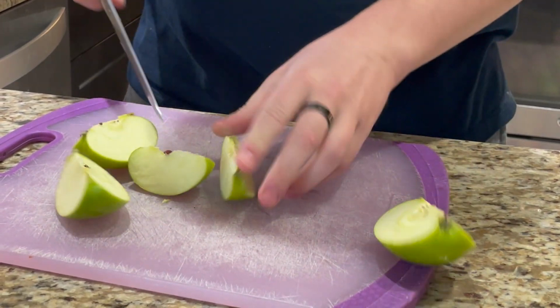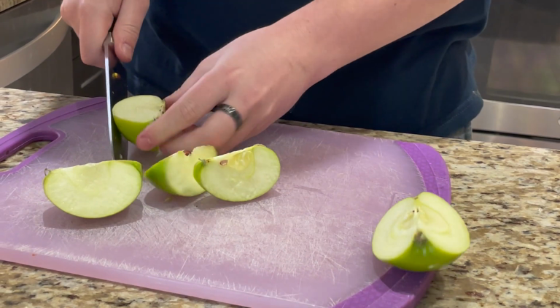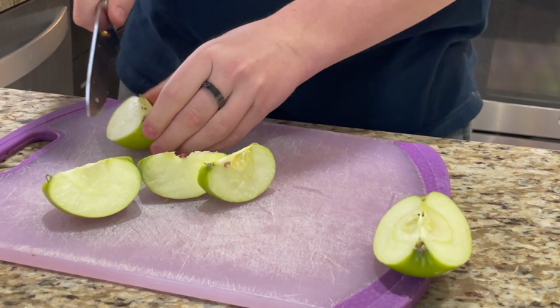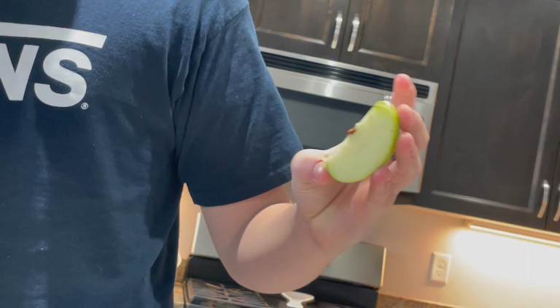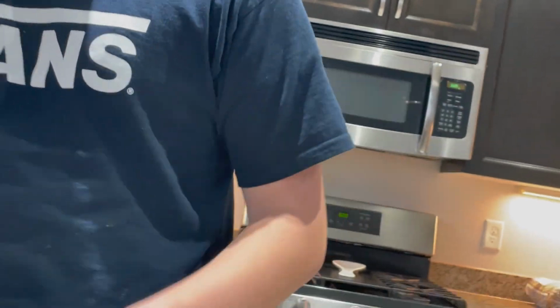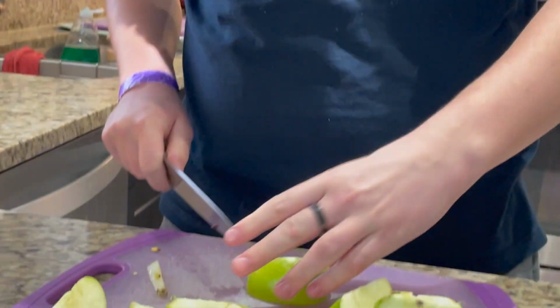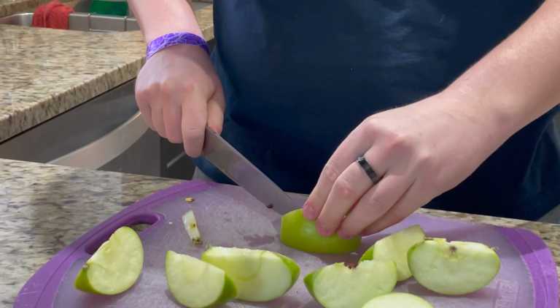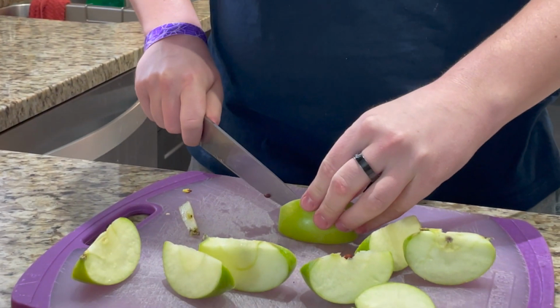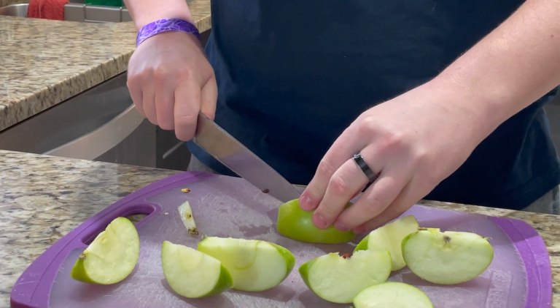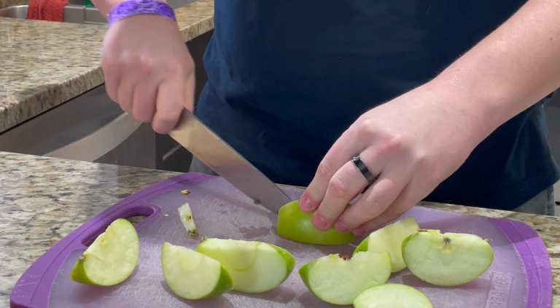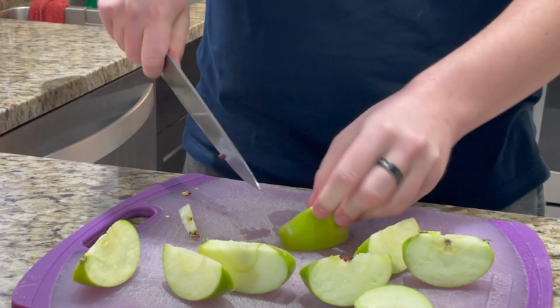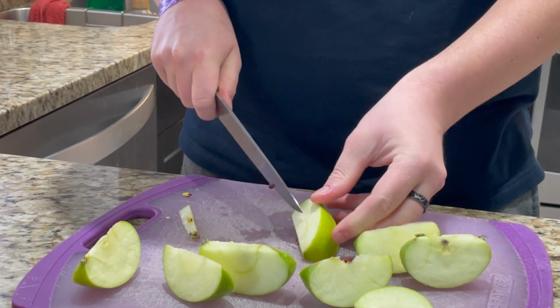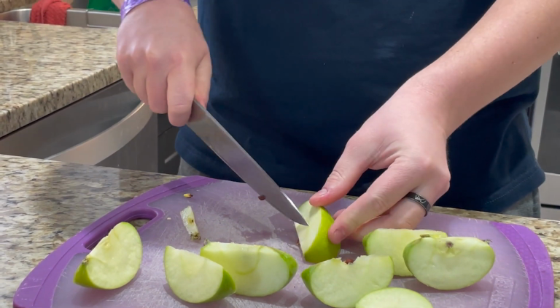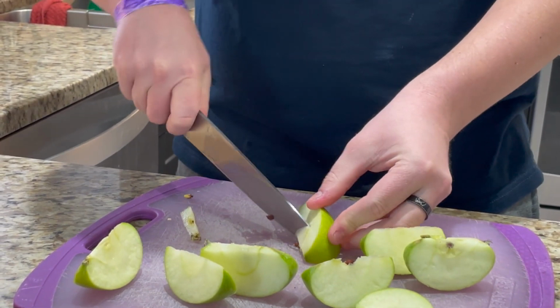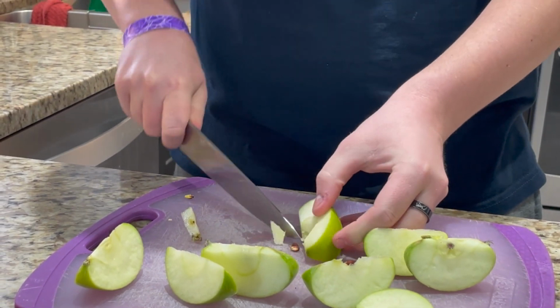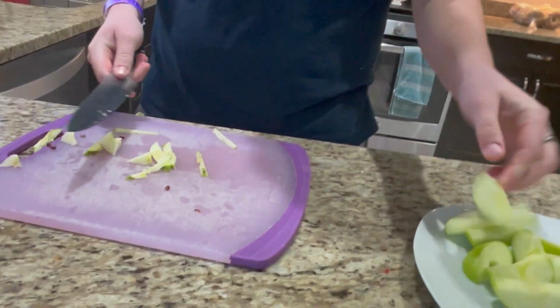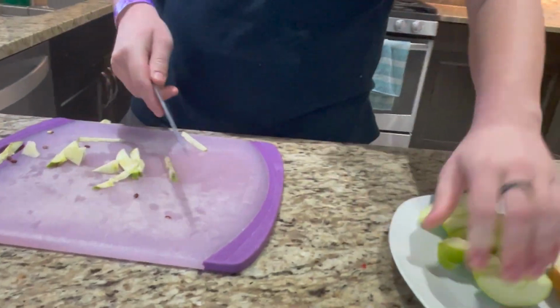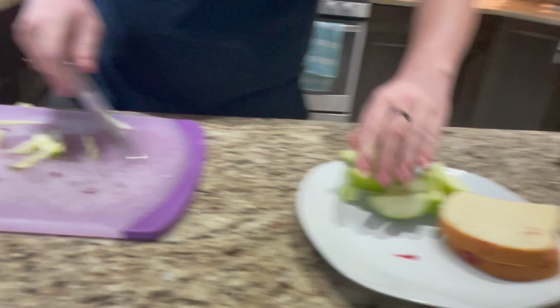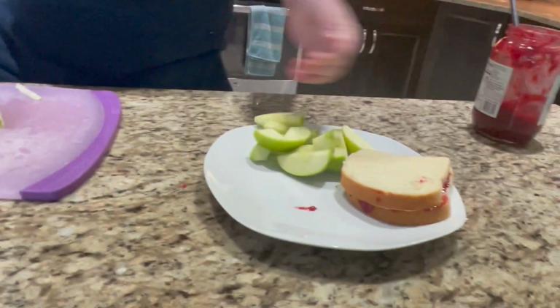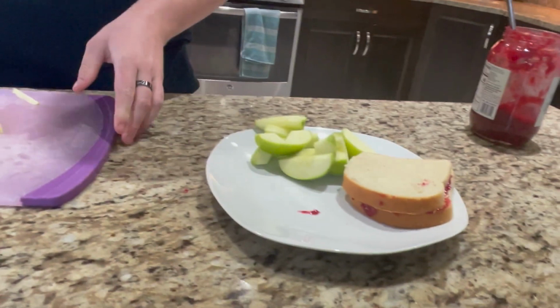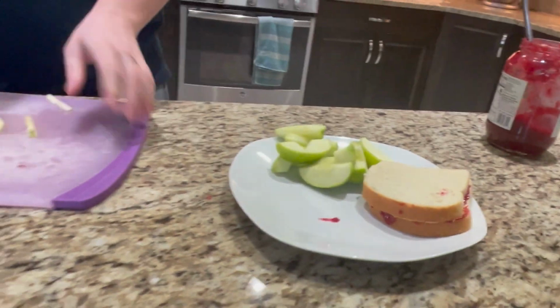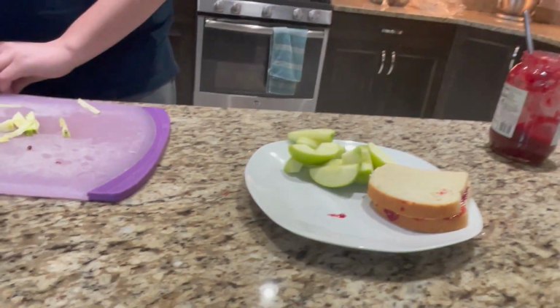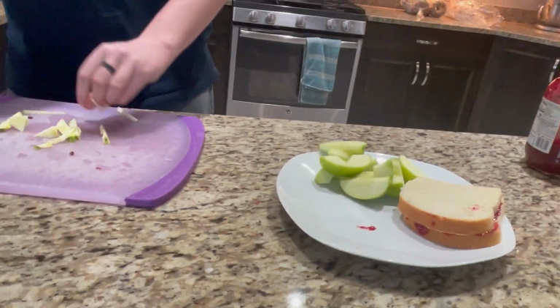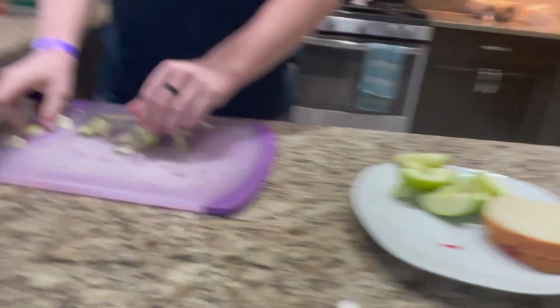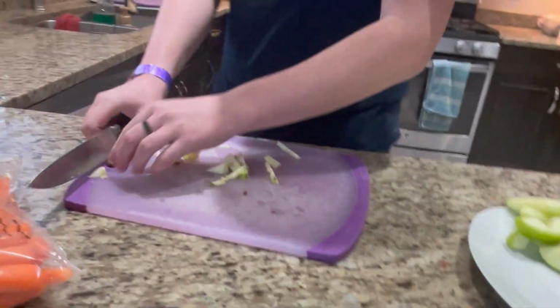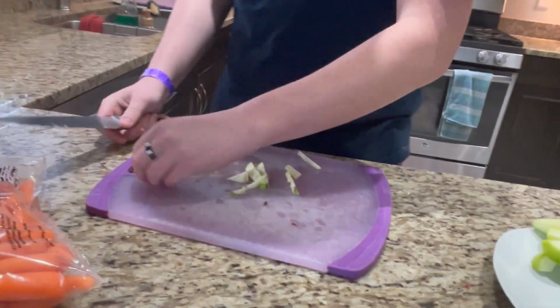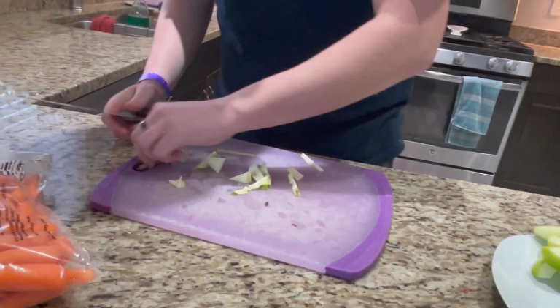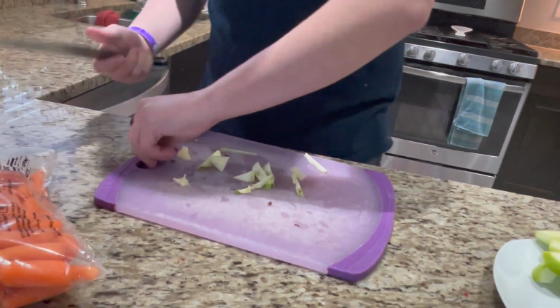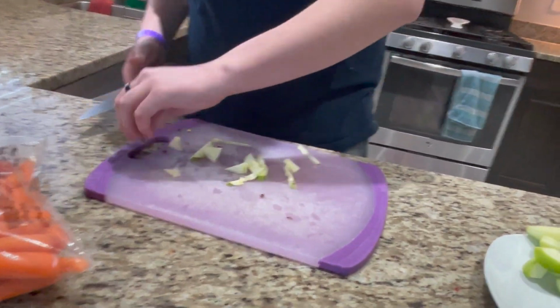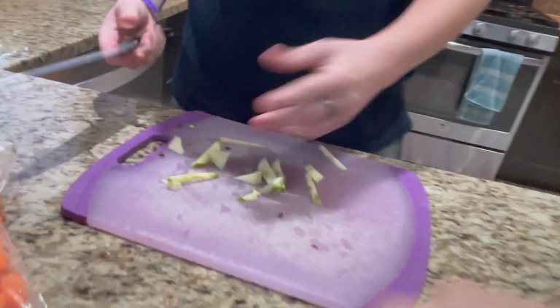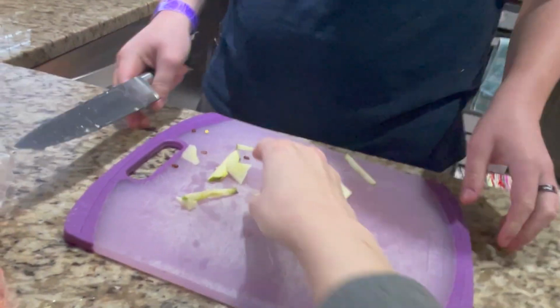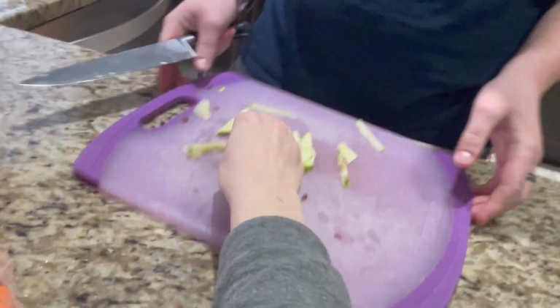Pretty magical. Cut off the ends, then cut a triangle like that. Now that we got our apples, we got our fruits covered again — even though we had the jelly, so it's double covered.